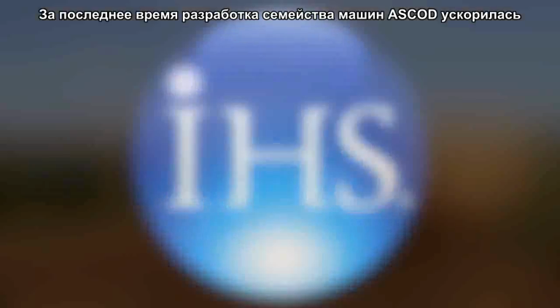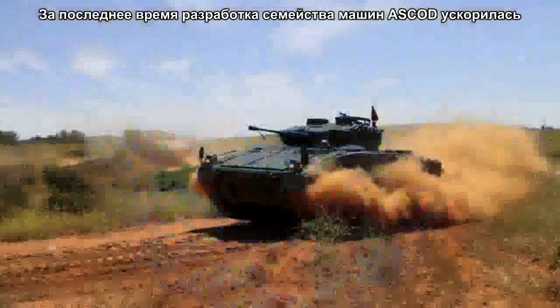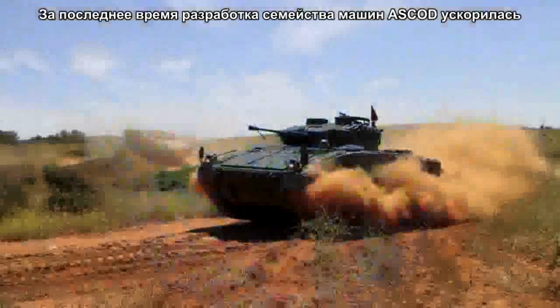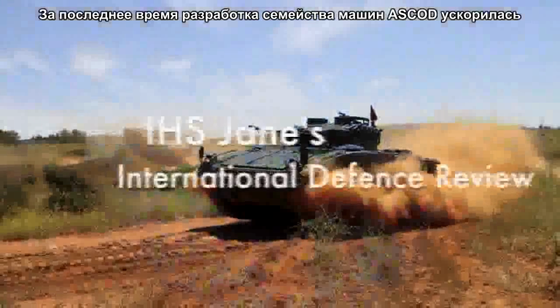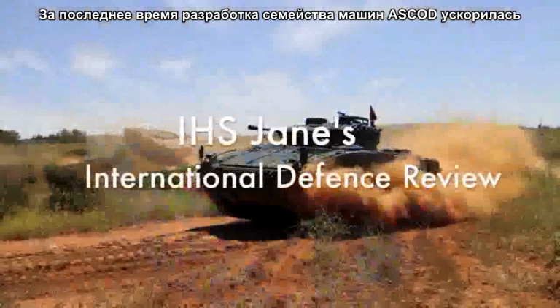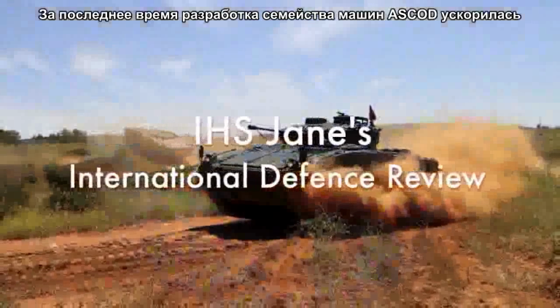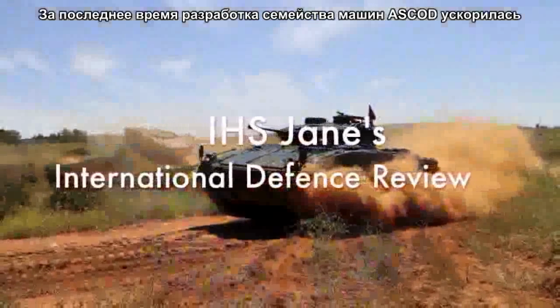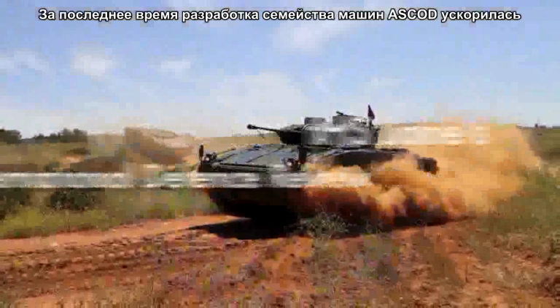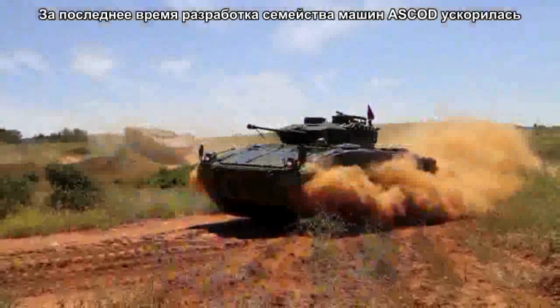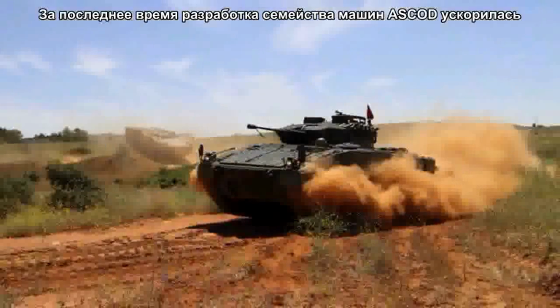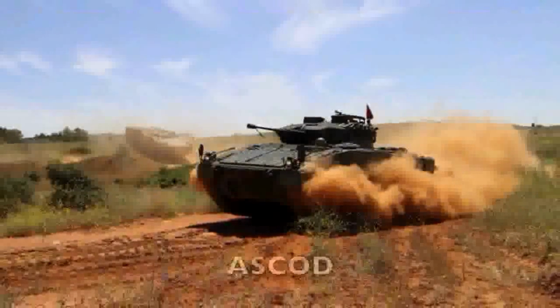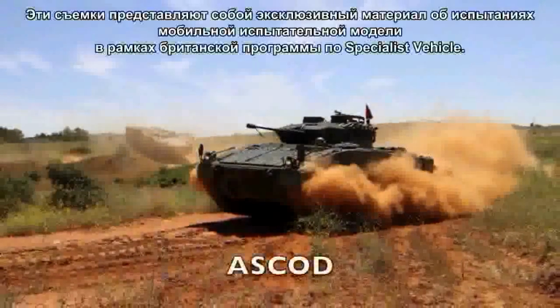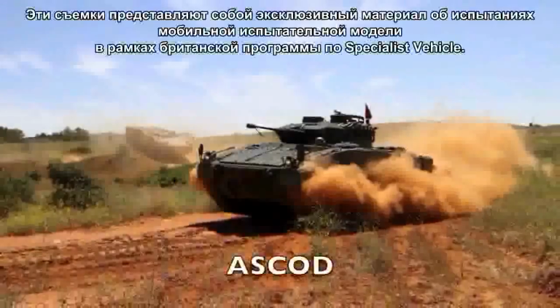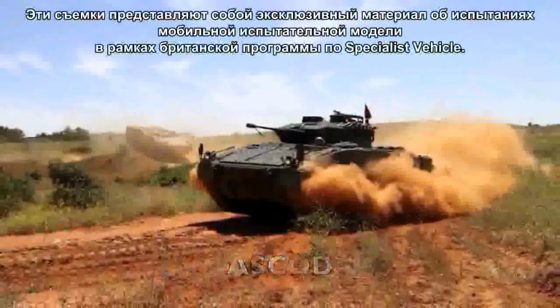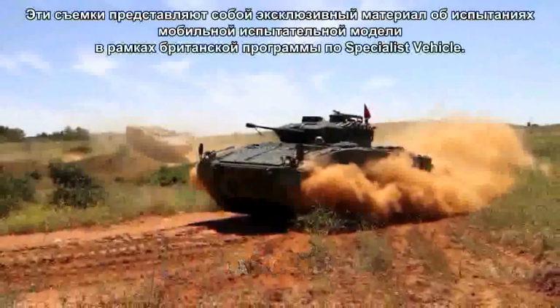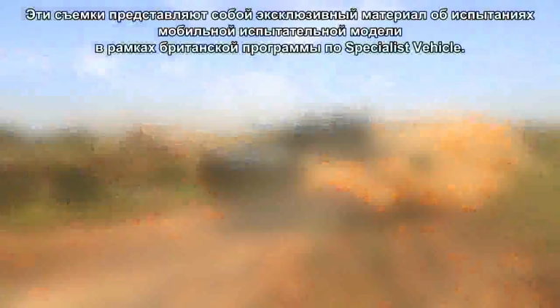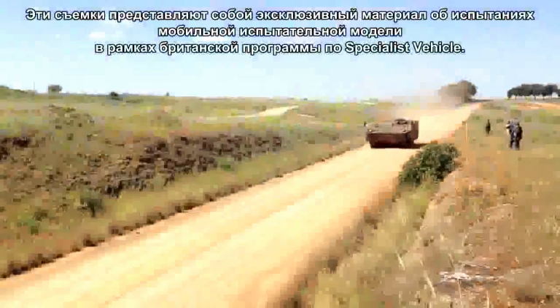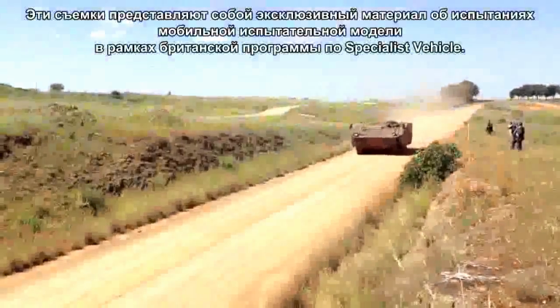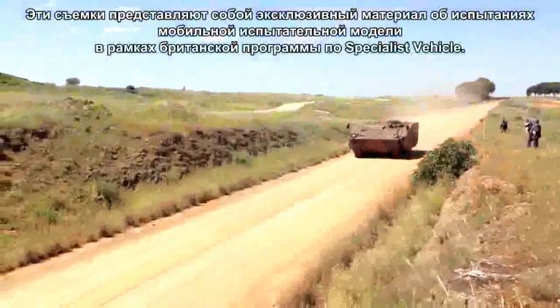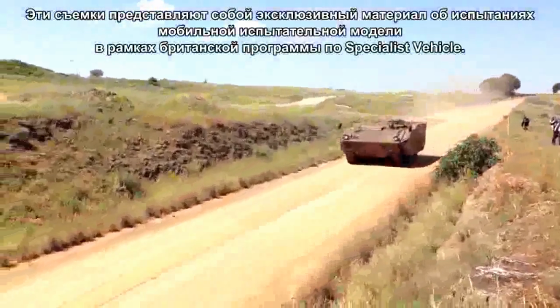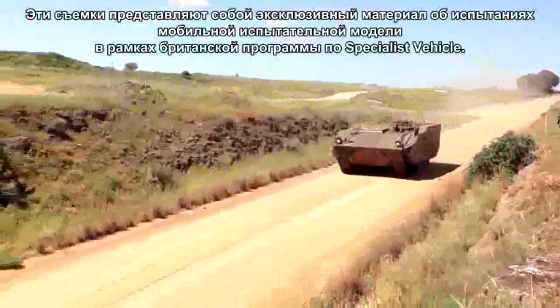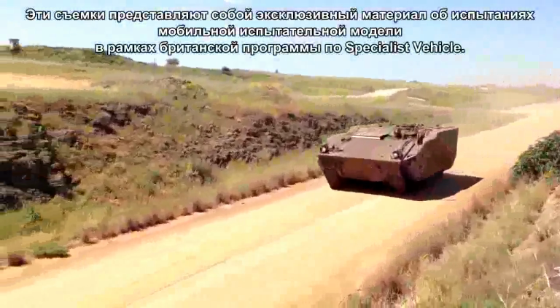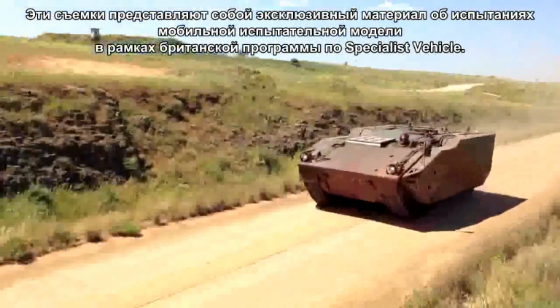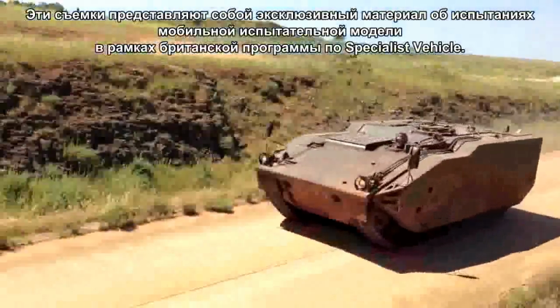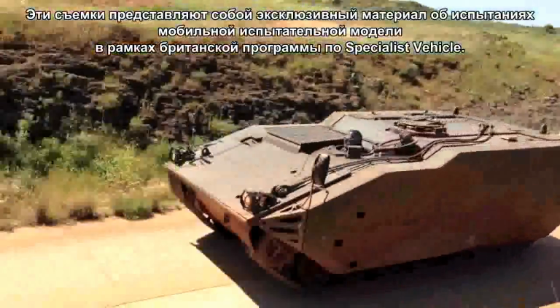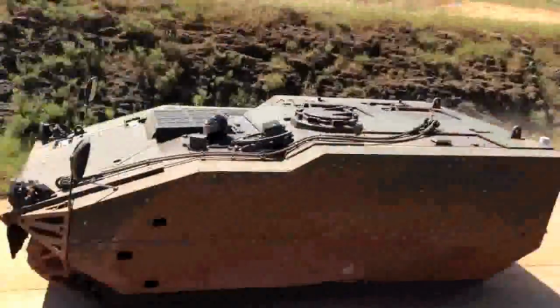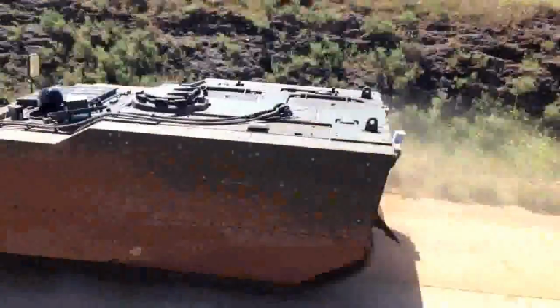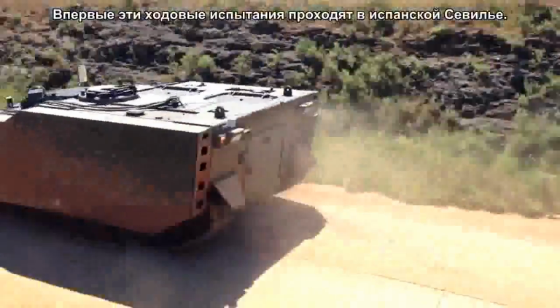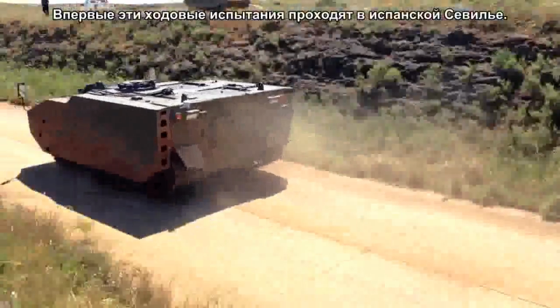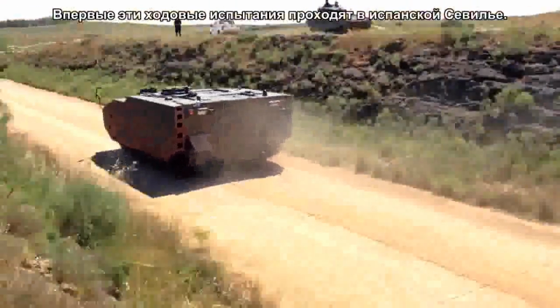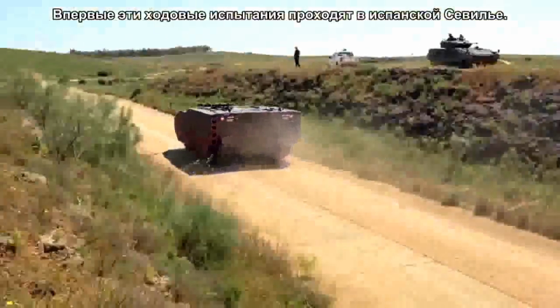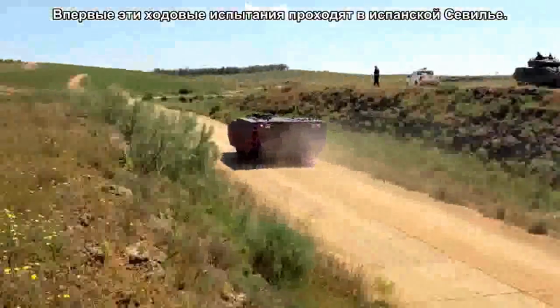Development of General Dynamics' Ascord family of vehicles has been ramping up recently. This exclusive footage shows the UK's Ascord II-based specialist vehicle mobile test rig running around the company's proving grounds in Seville for the first time.